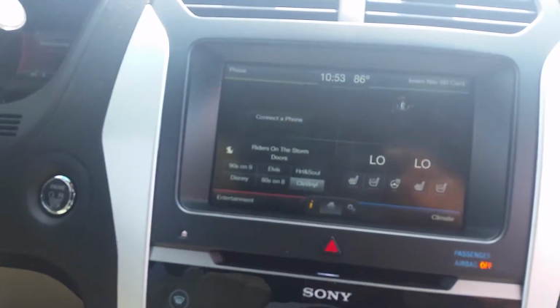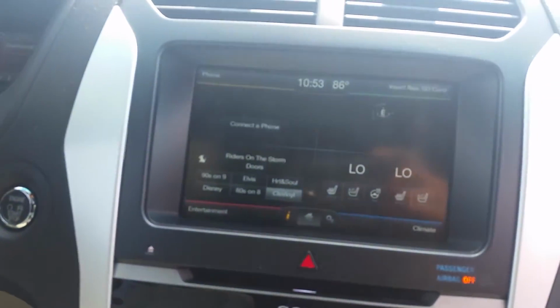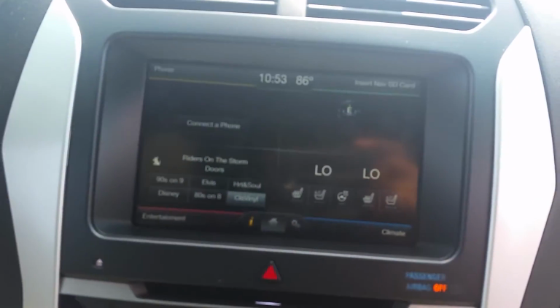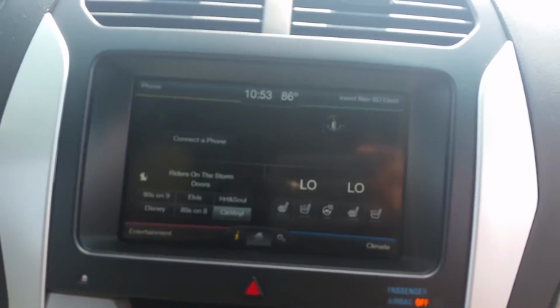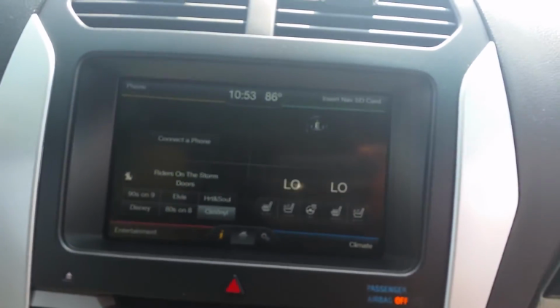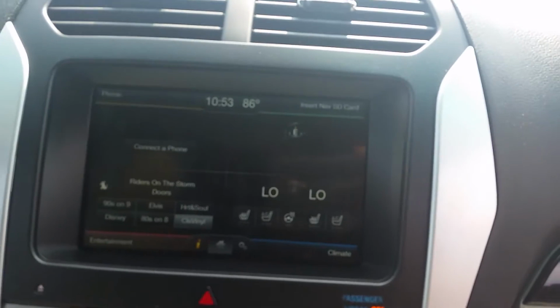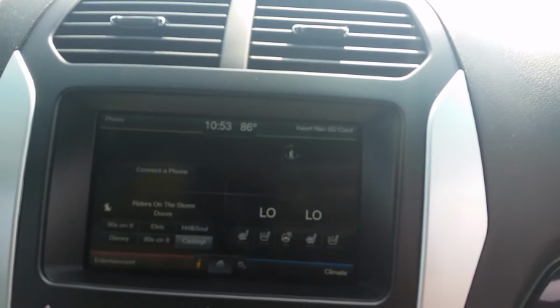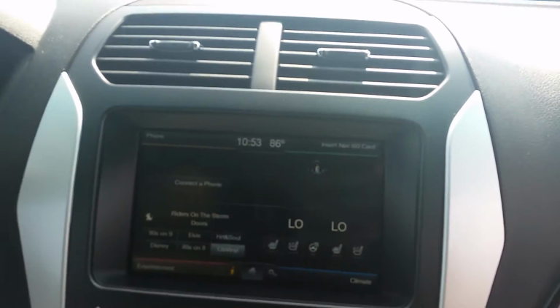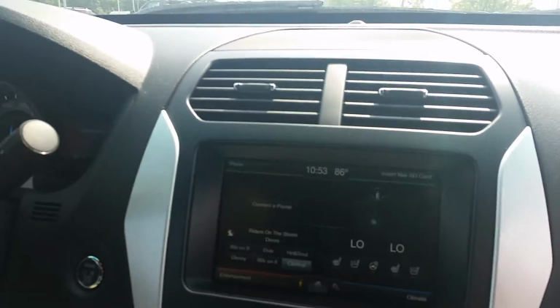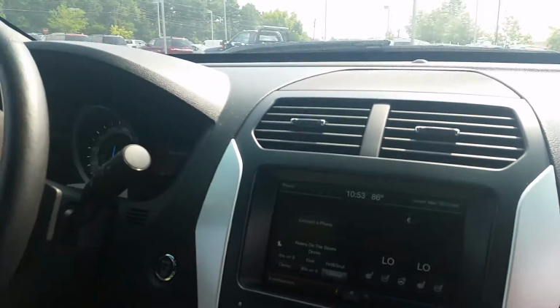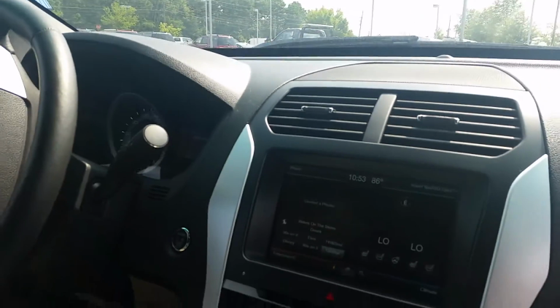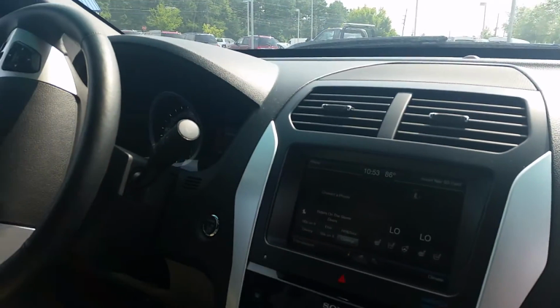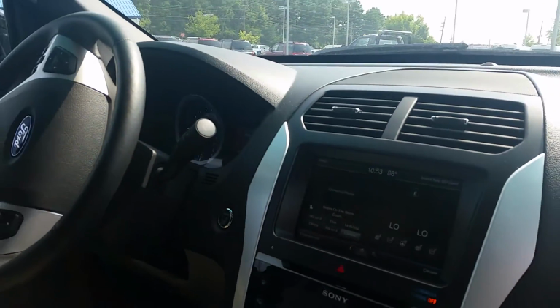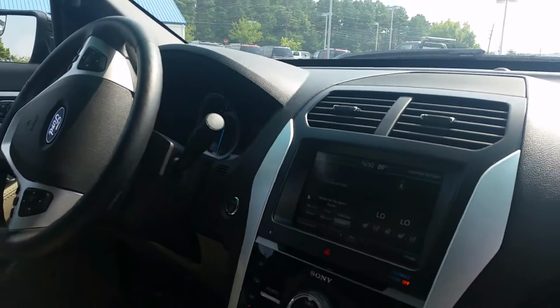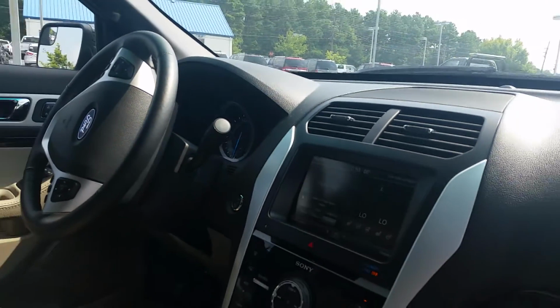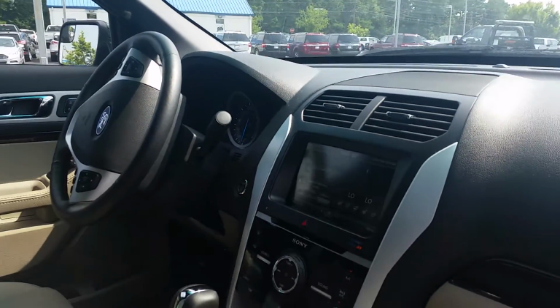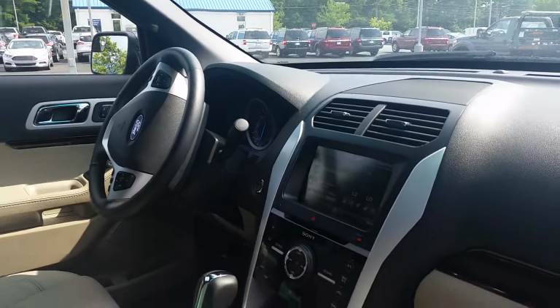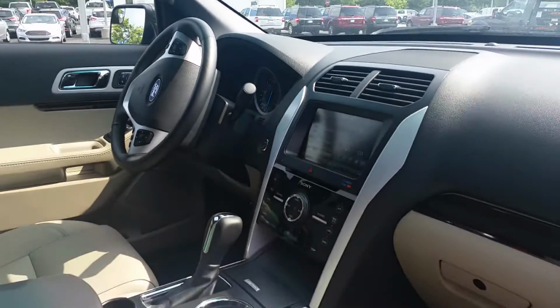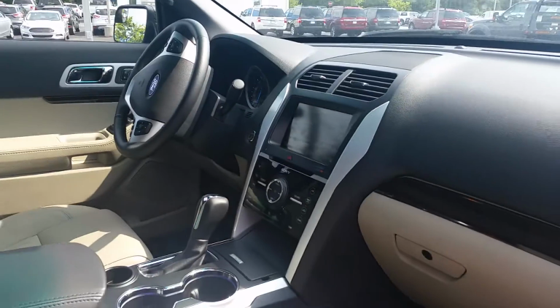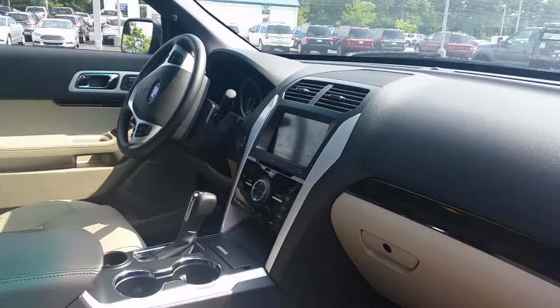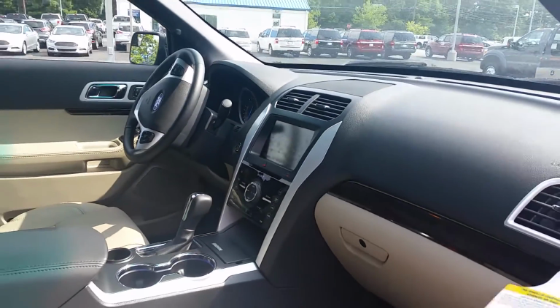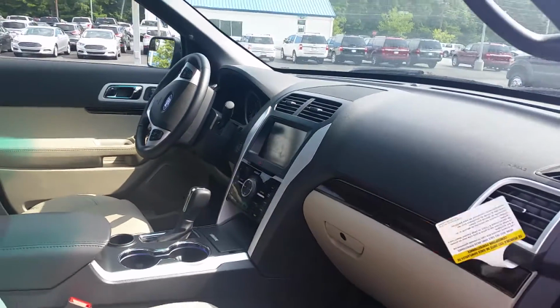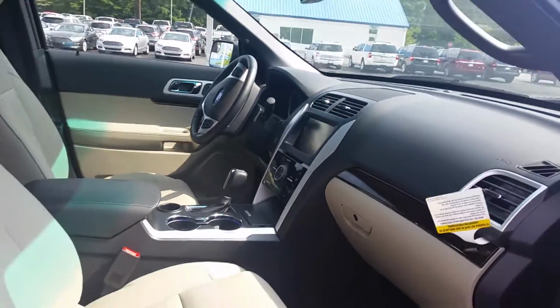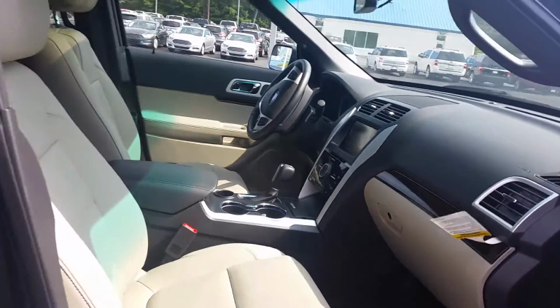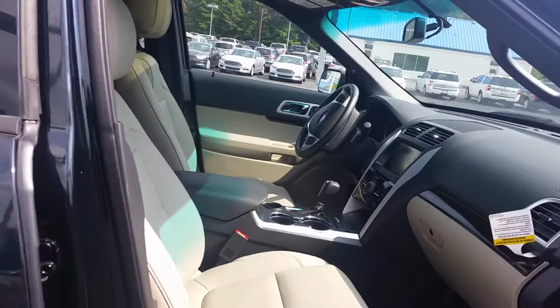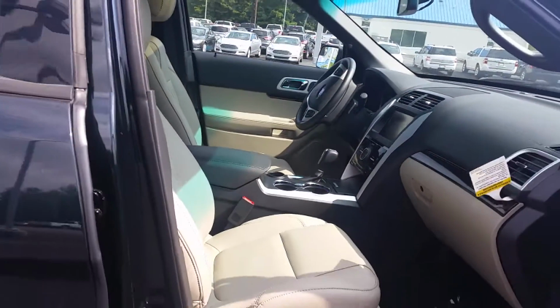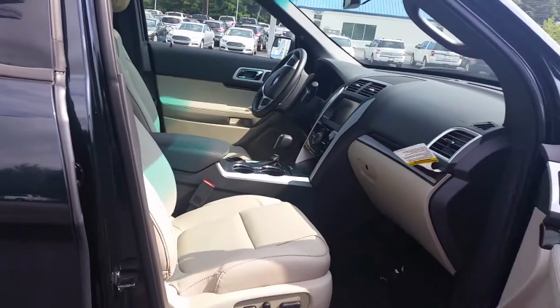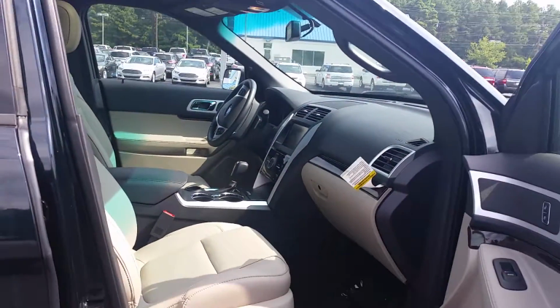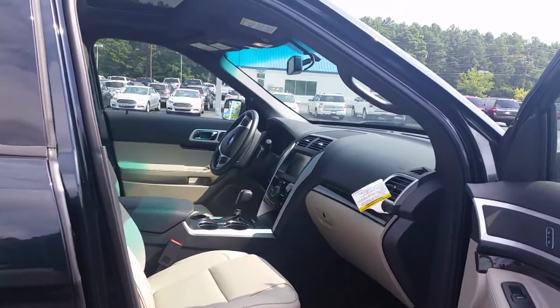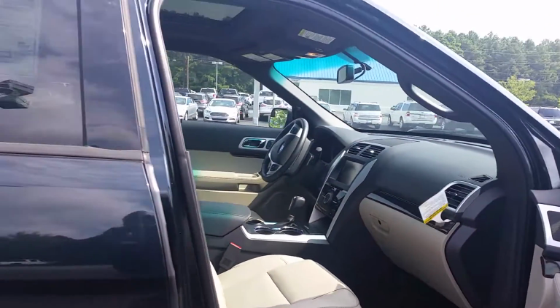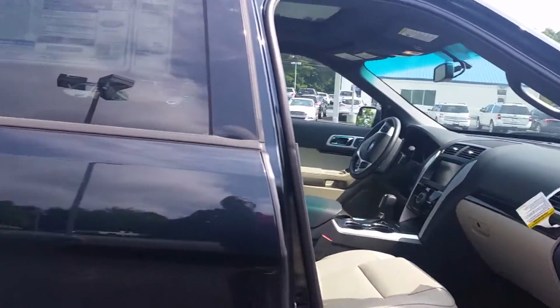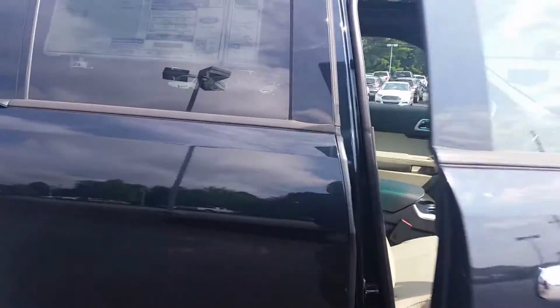This one does have the navigation, the heated and cooled seats, and also the heated steering wheel, satellite radio, and also the Microsoft Bluetooth system with Sync, and upgraded Sony stereo system.